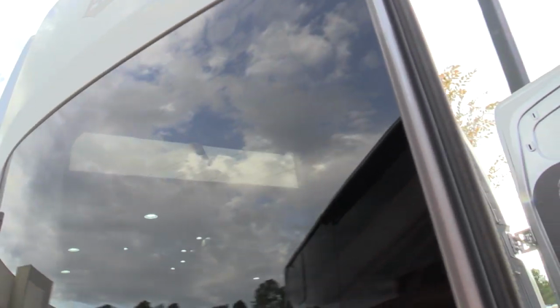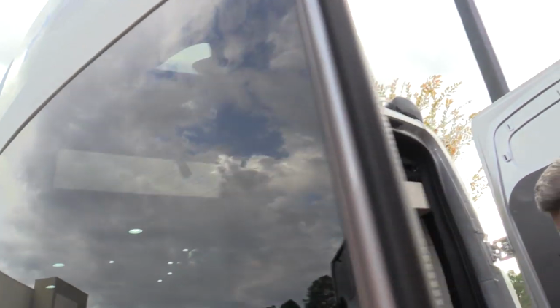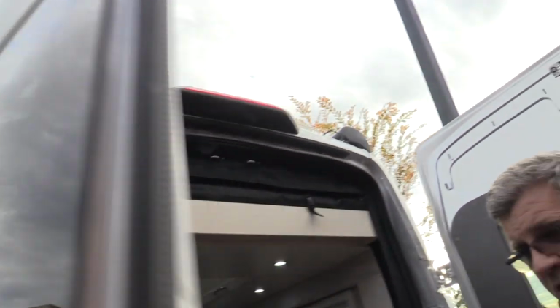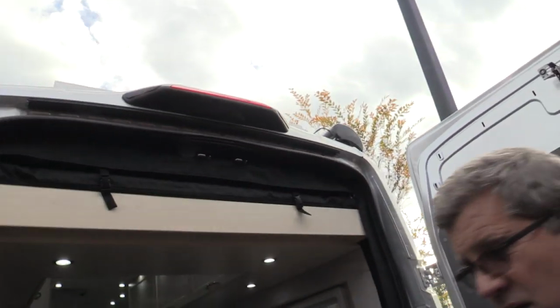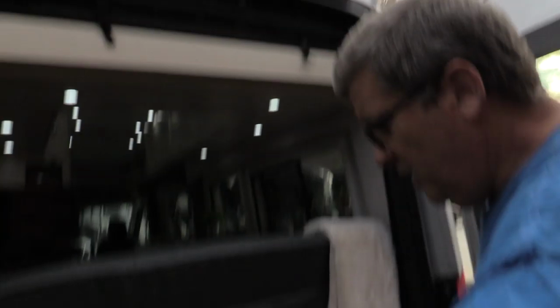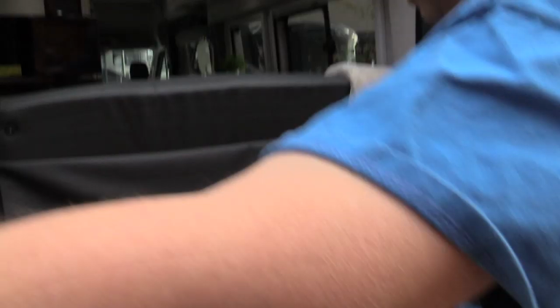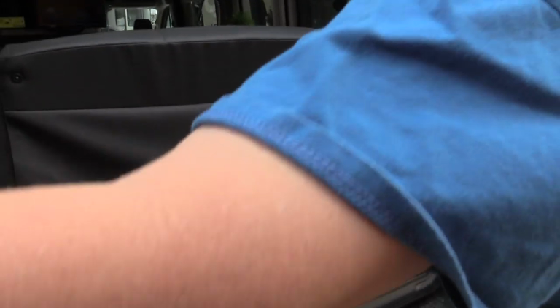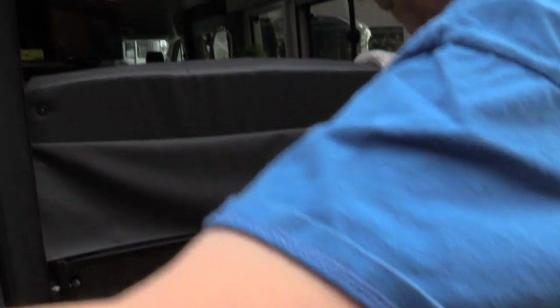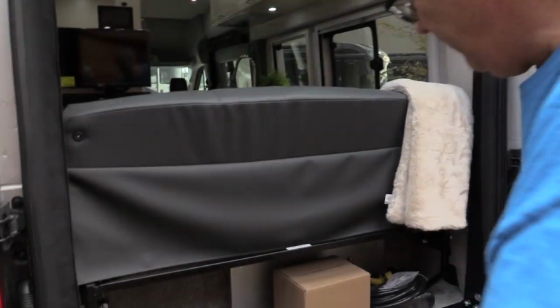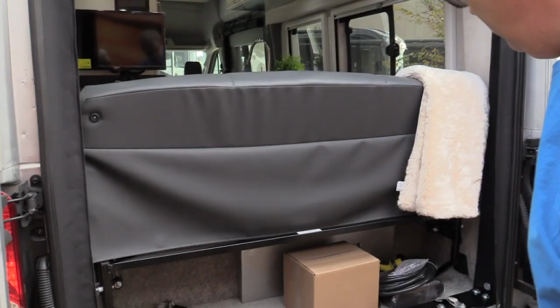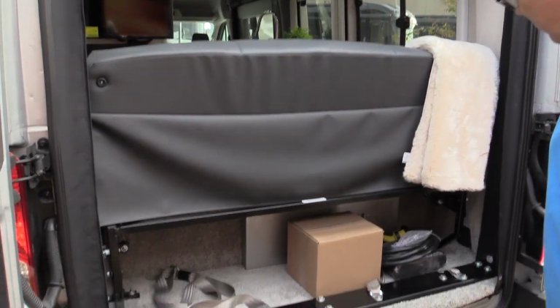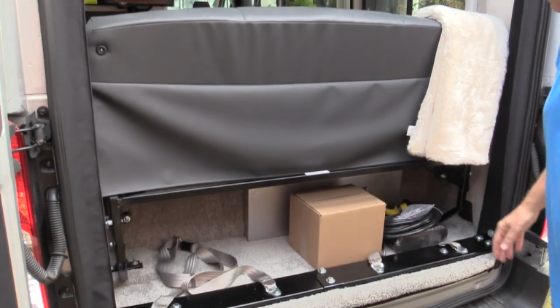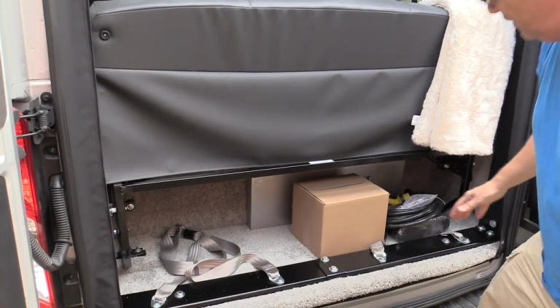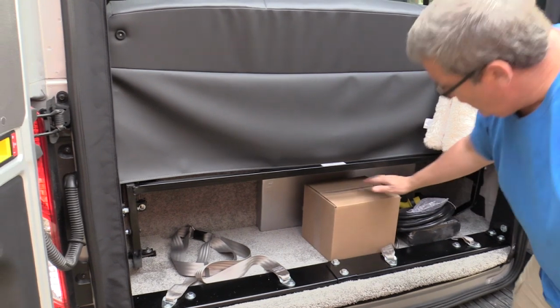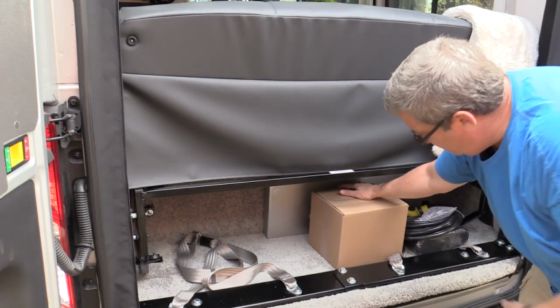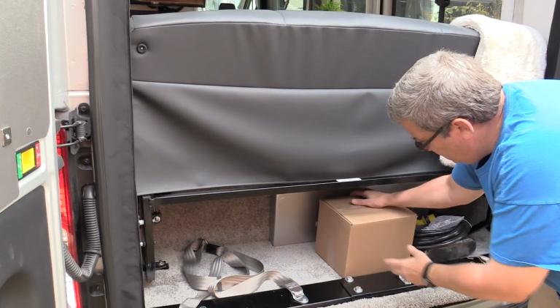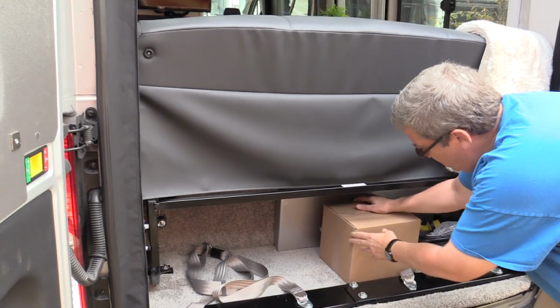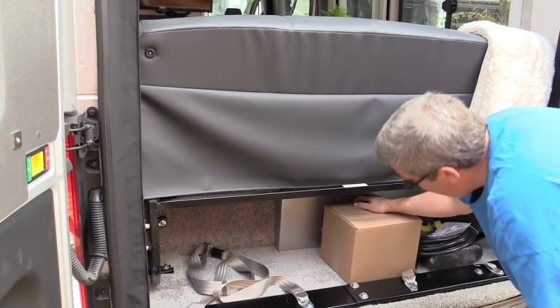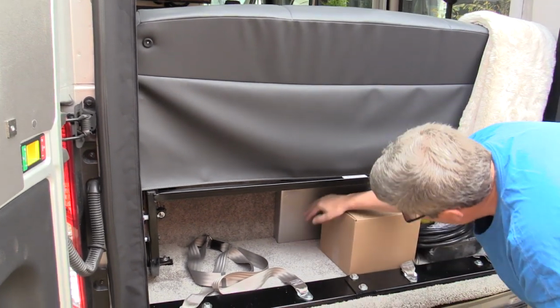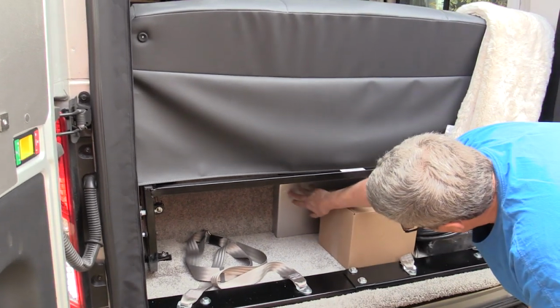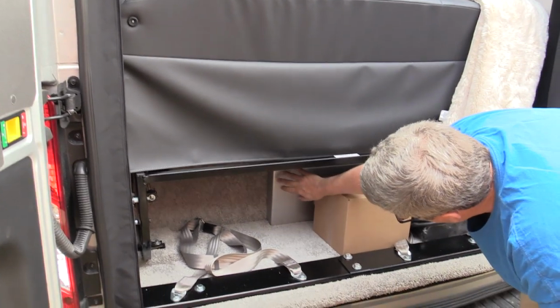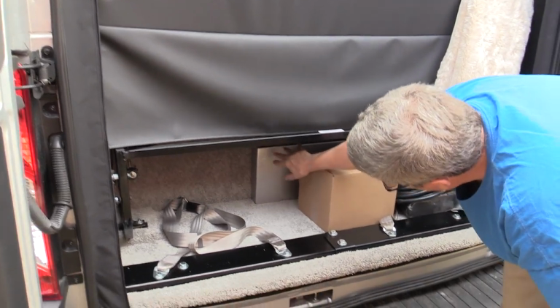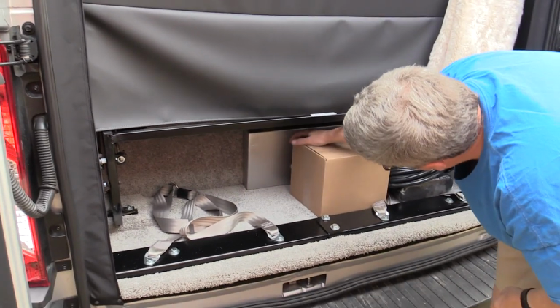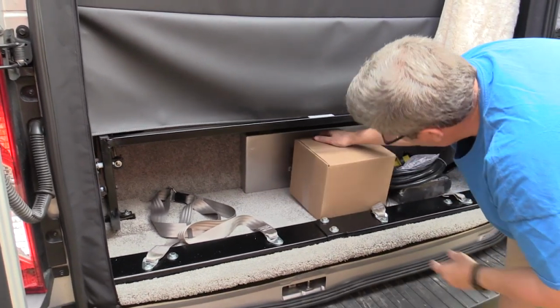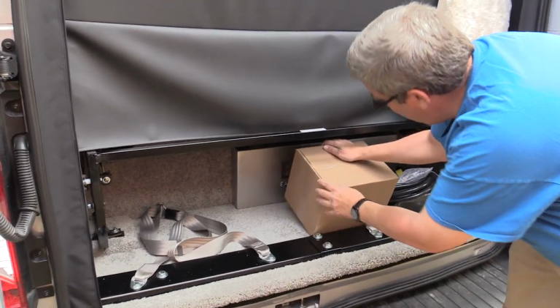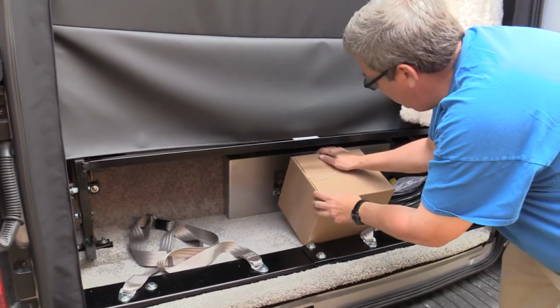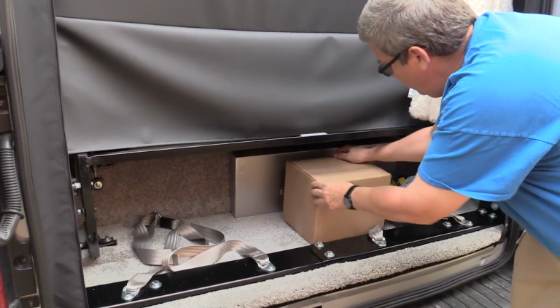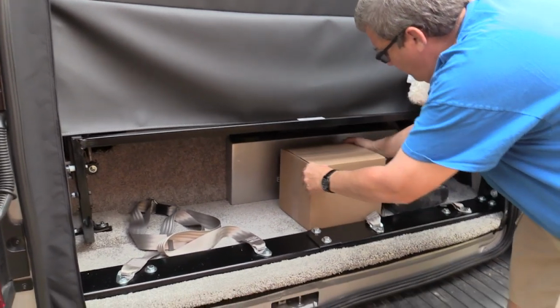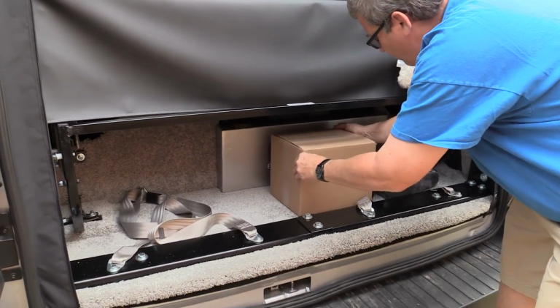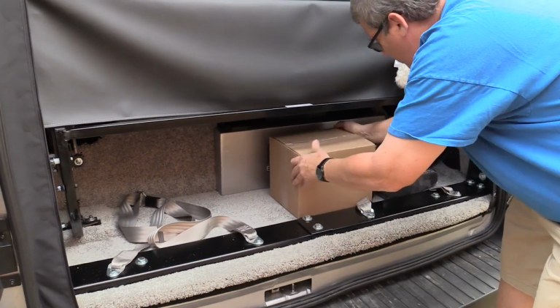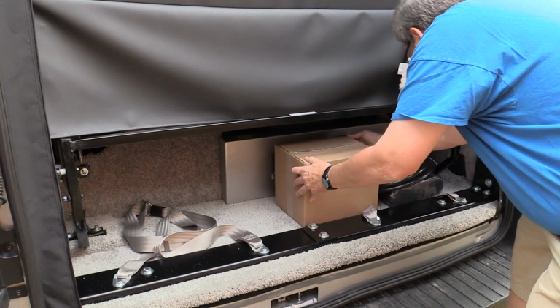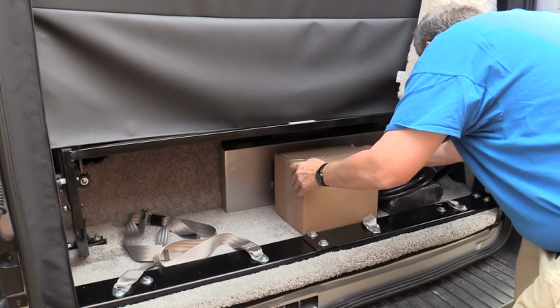On the inside here, this has got lithium batteries — they're behind this panel. There's also a little bit of storage in there.